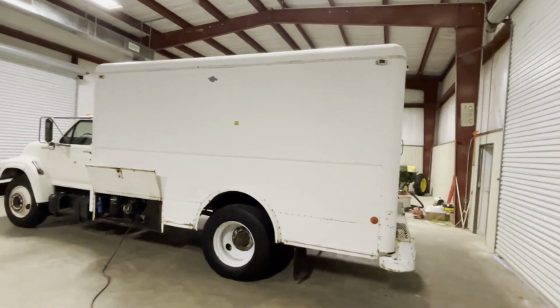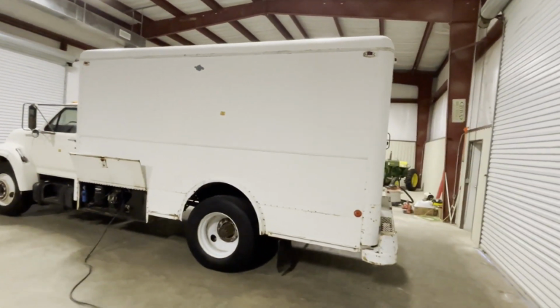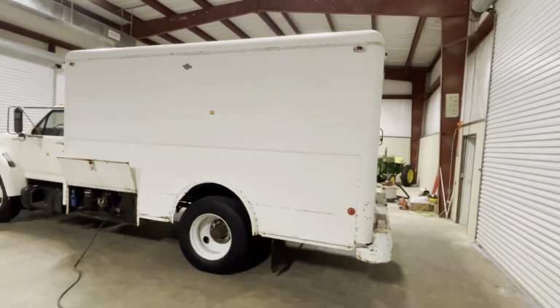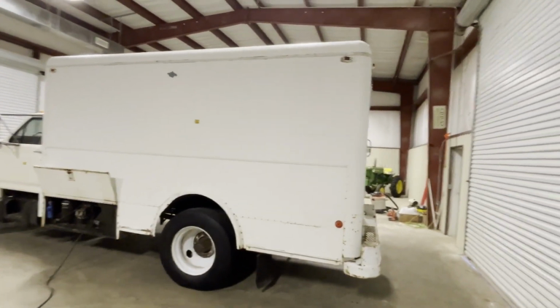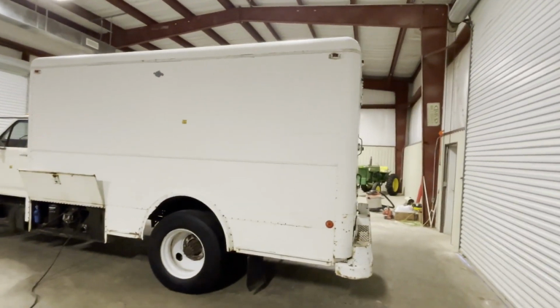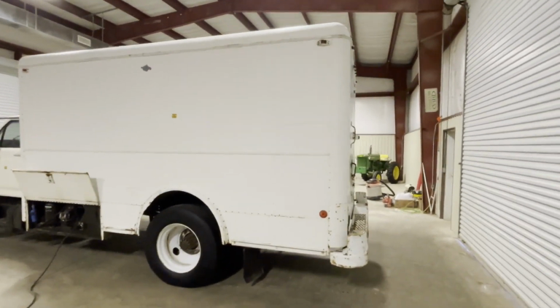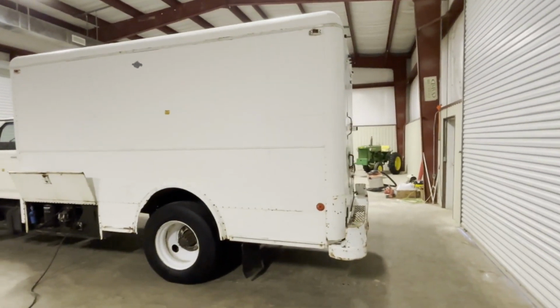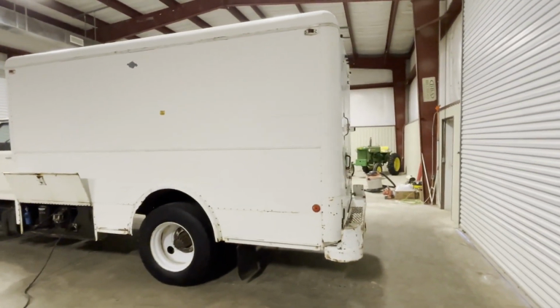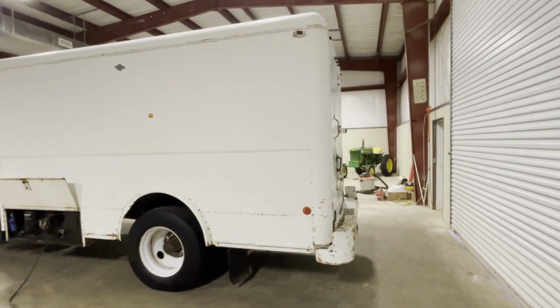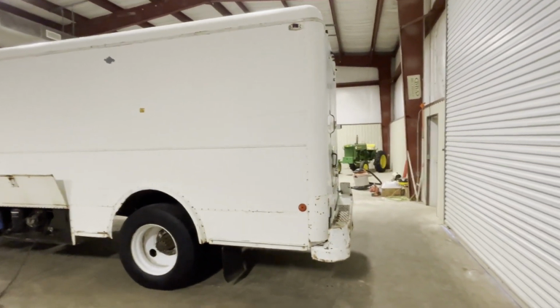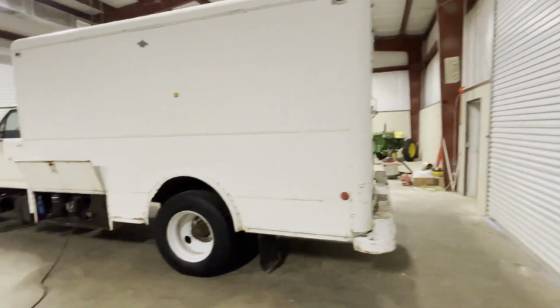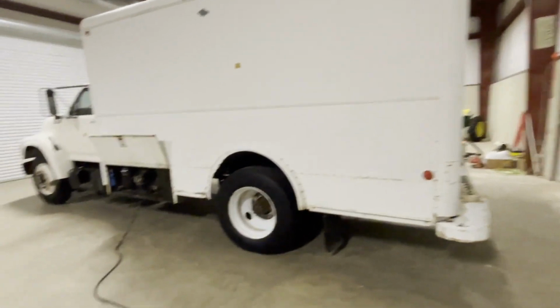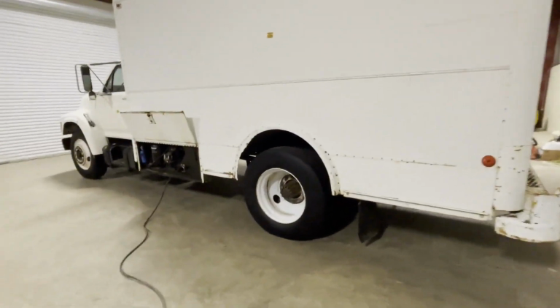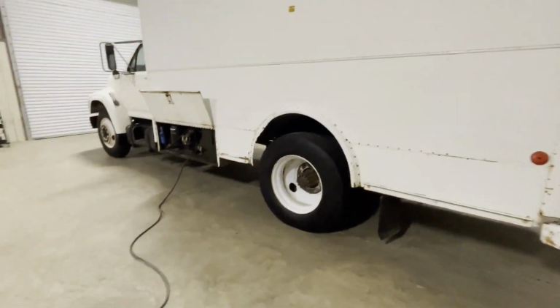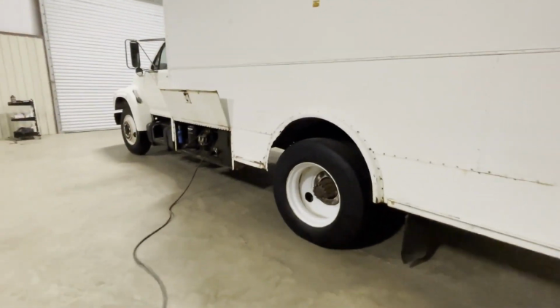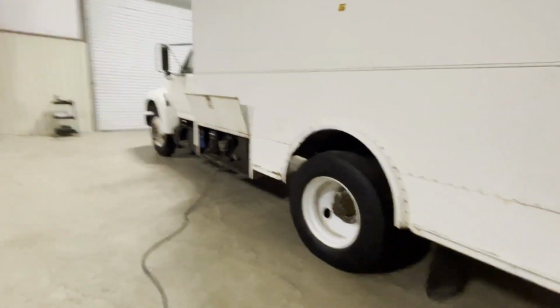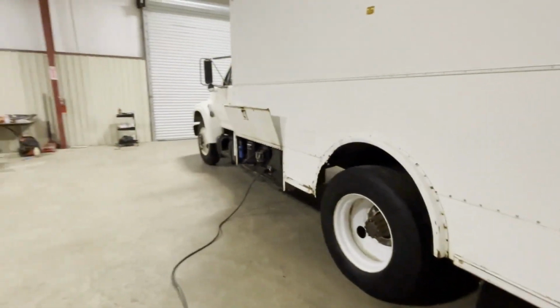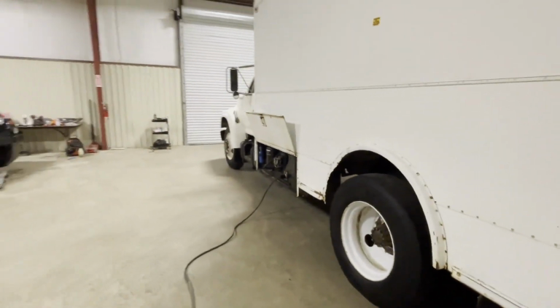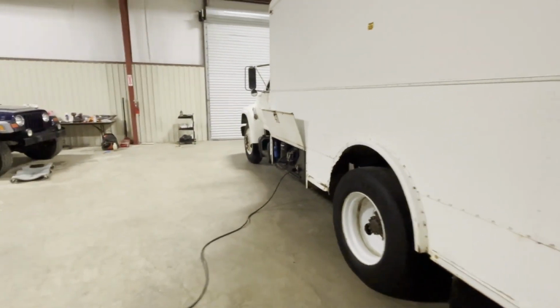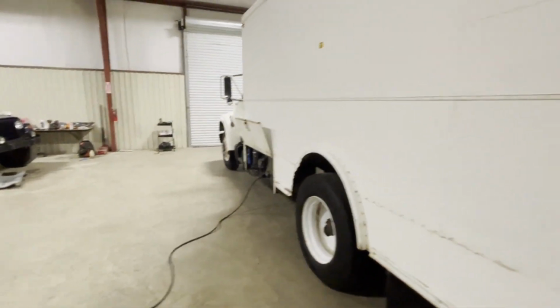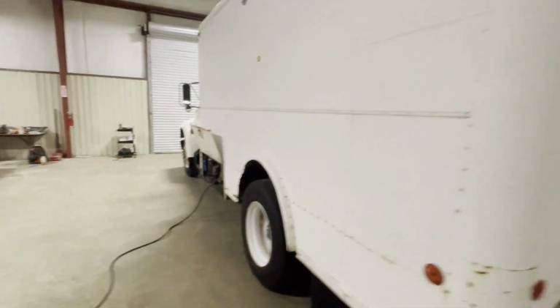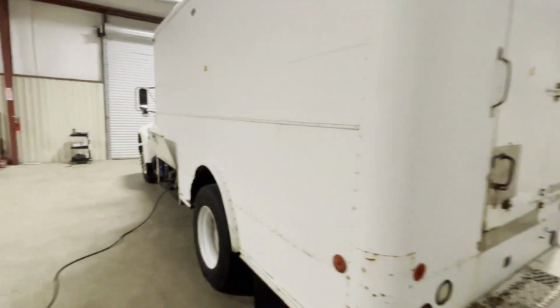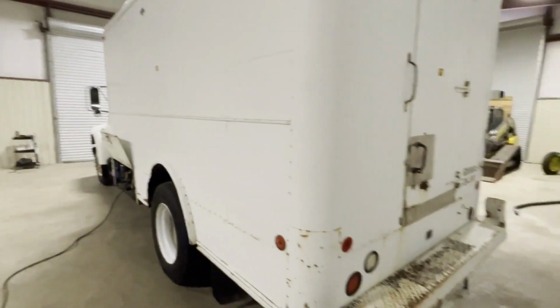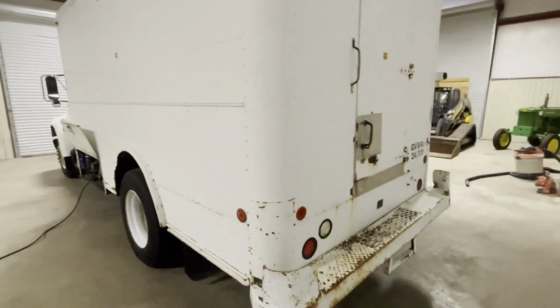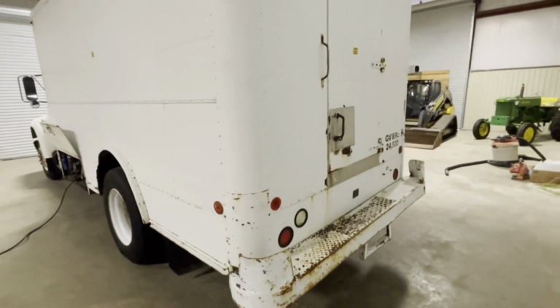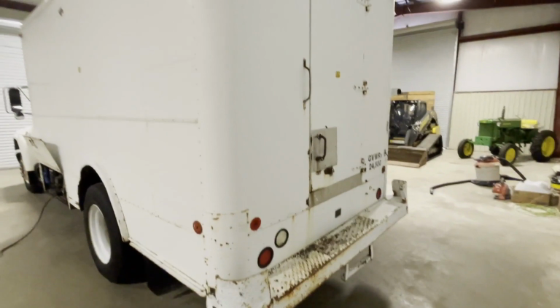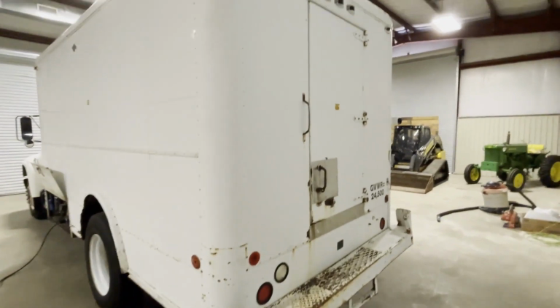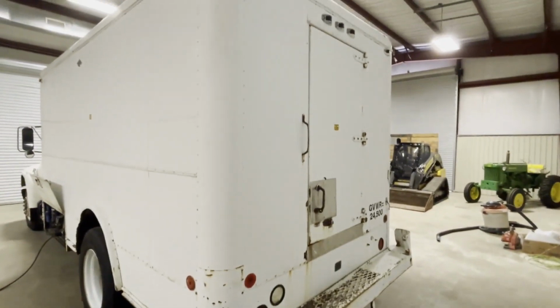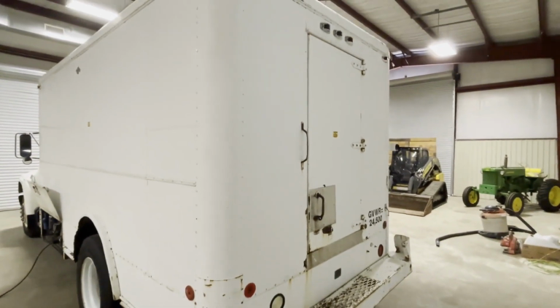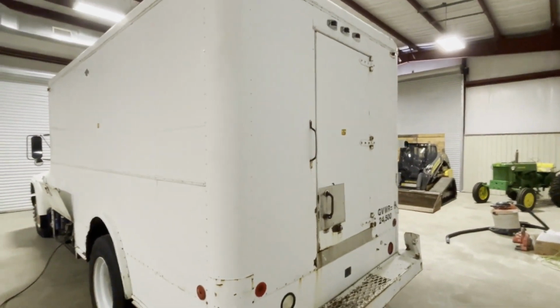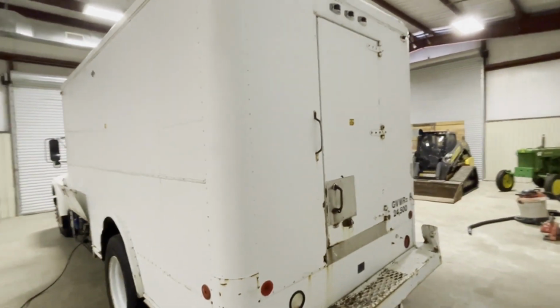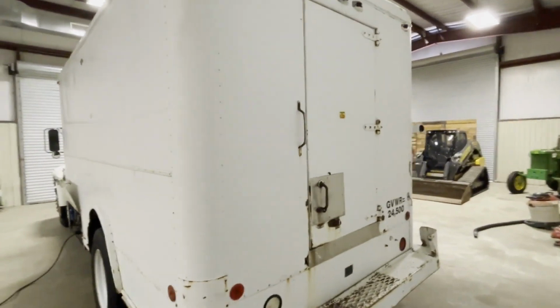Walking around the backside, you're going to see everything looks to be where it's supposed to be. It's got very usable rubber on the truck. We don't see any major damage to the box or any major parts of the truck.